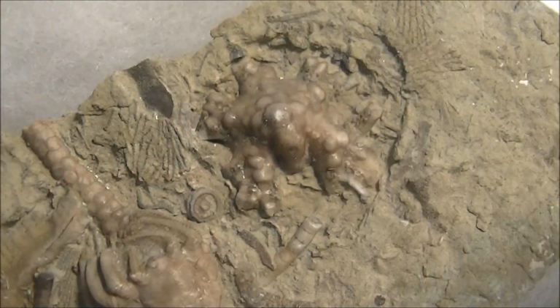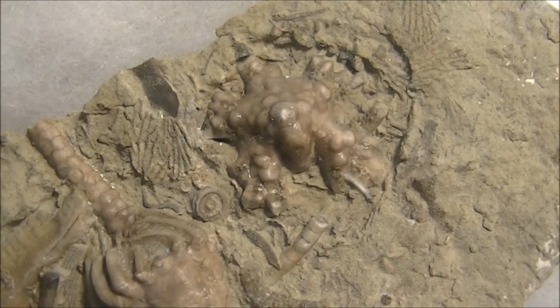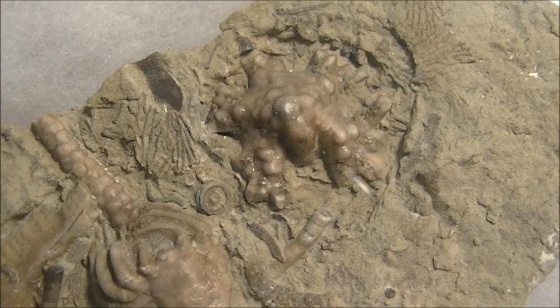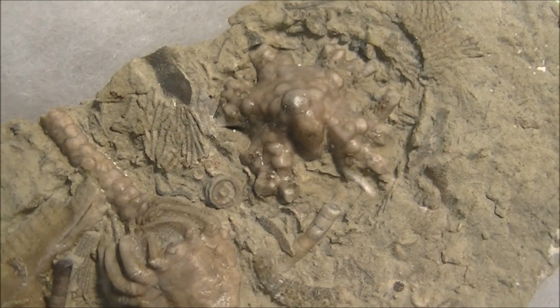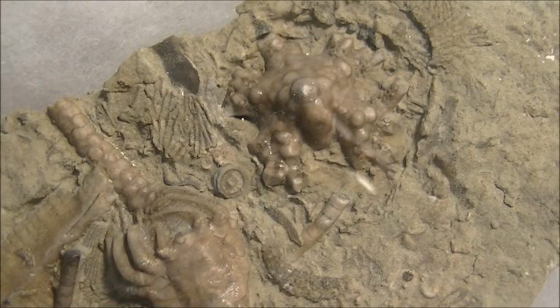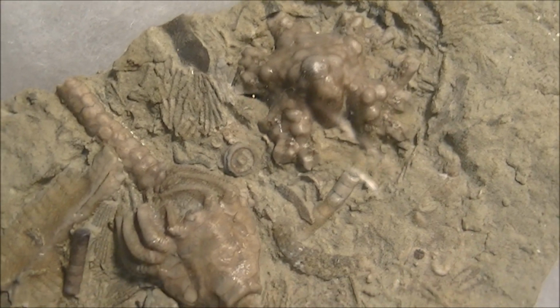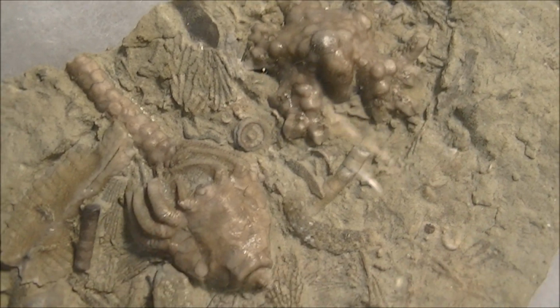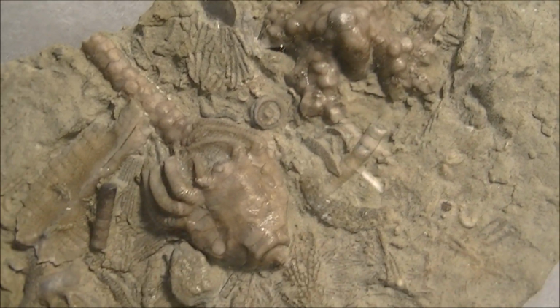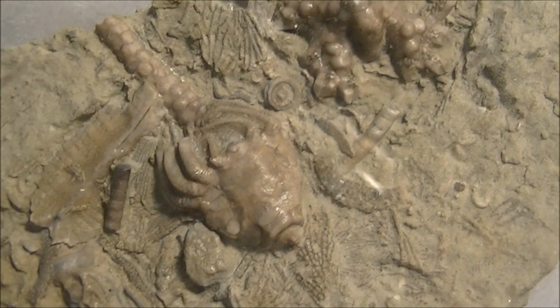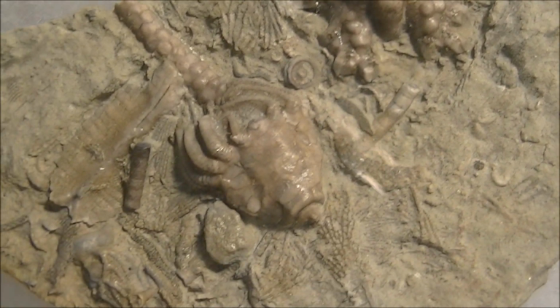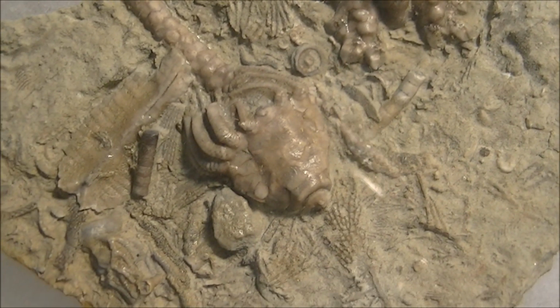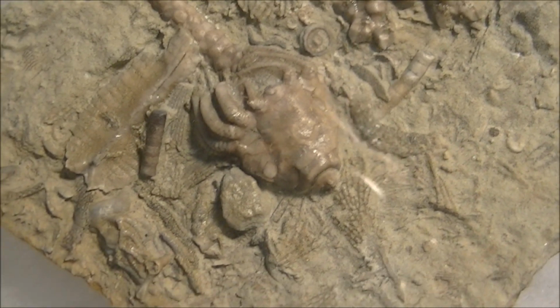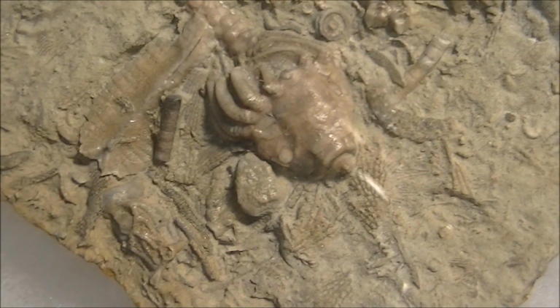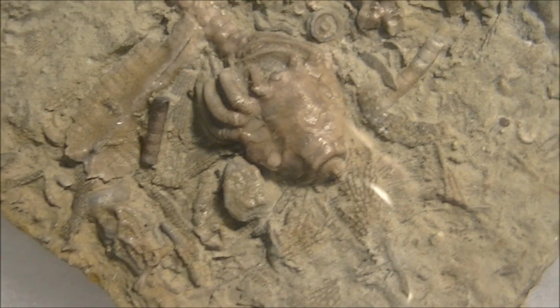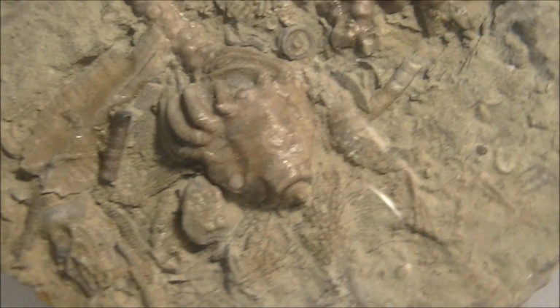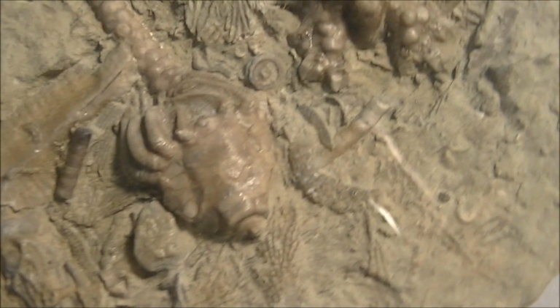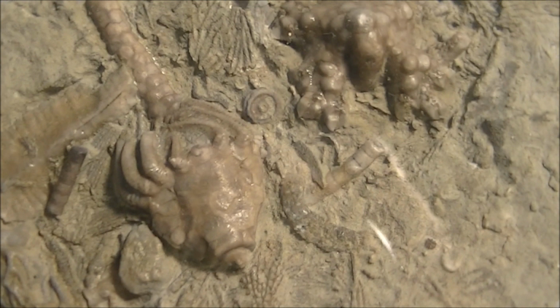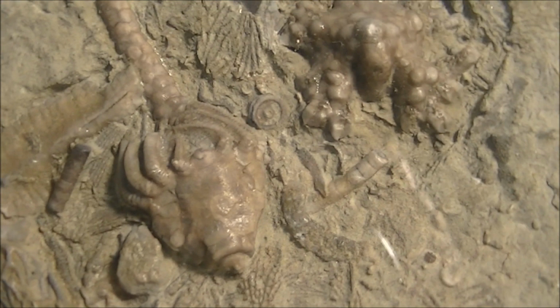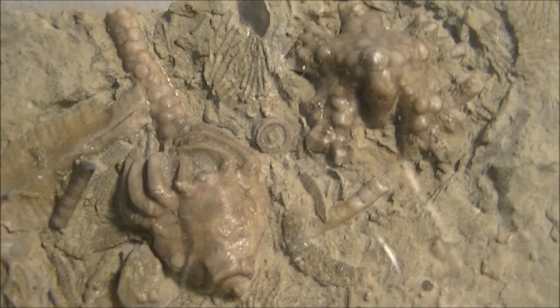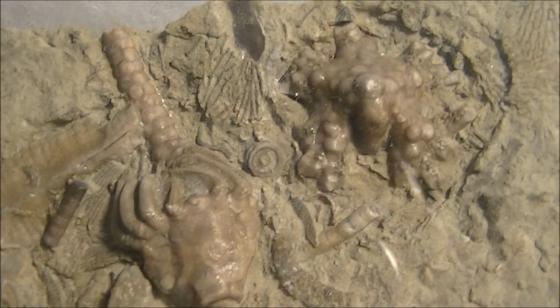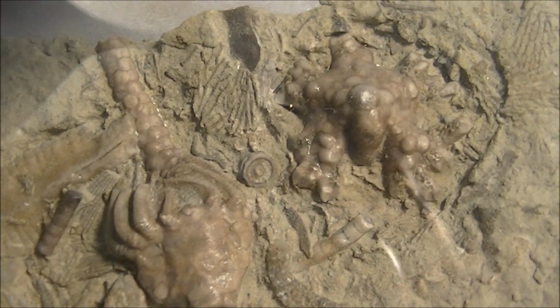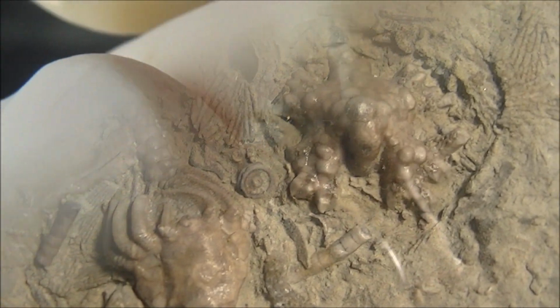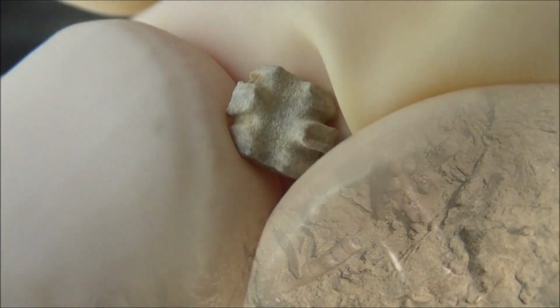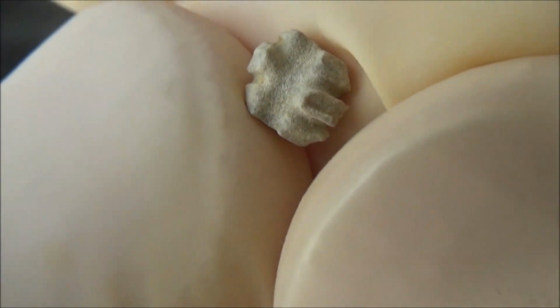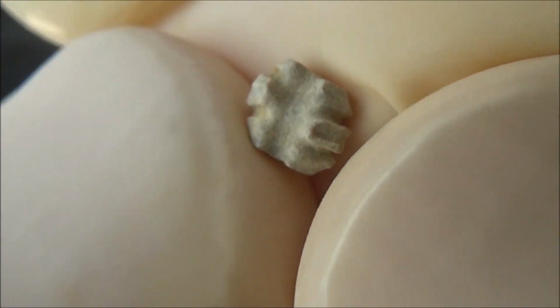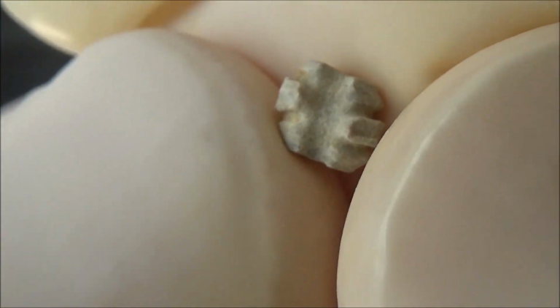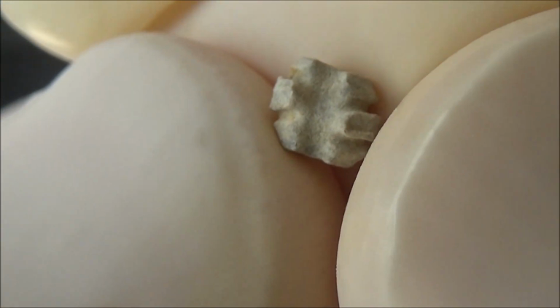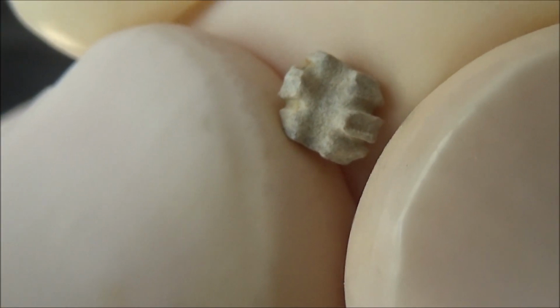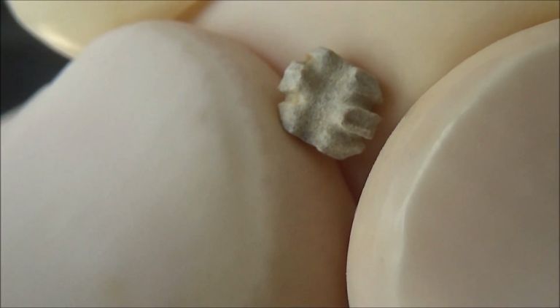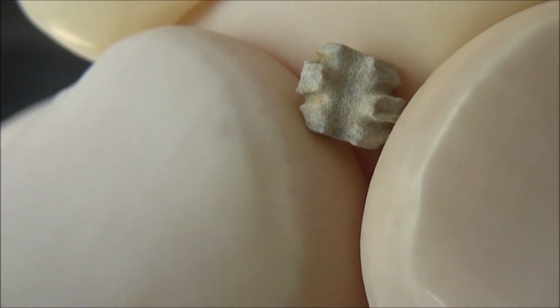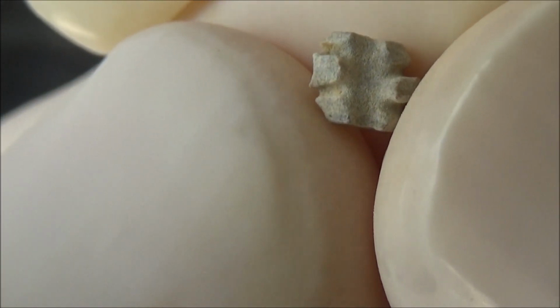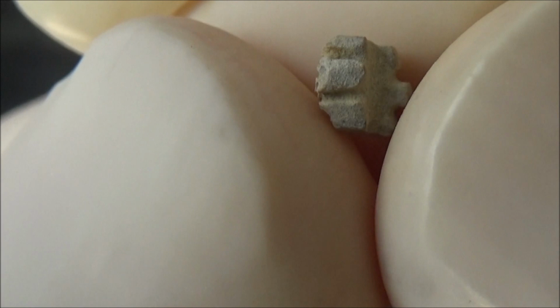Look at this crinoid — it has a tube in the middle of the crown, and this tube was used to extrude waste. We have a few tiny parts of this tube in our Carboniferous fossil collection.